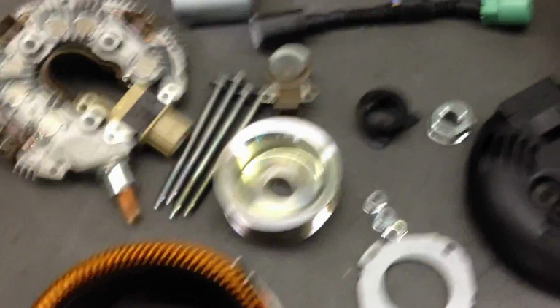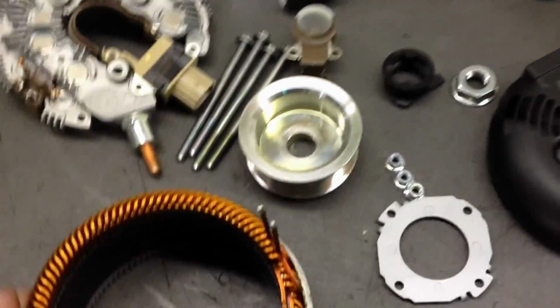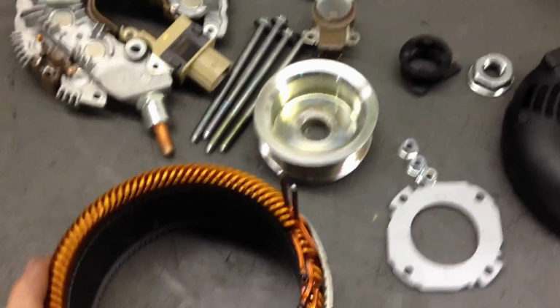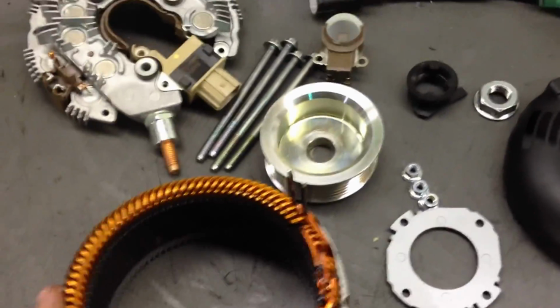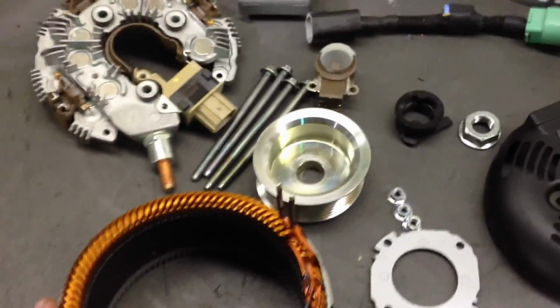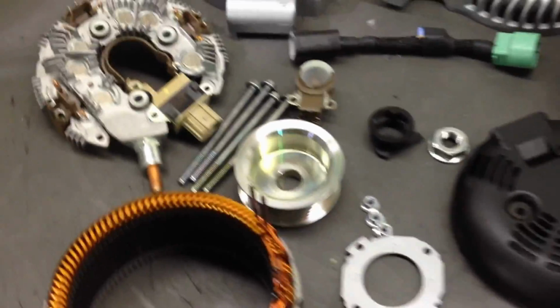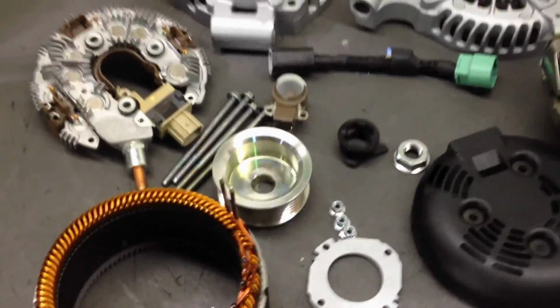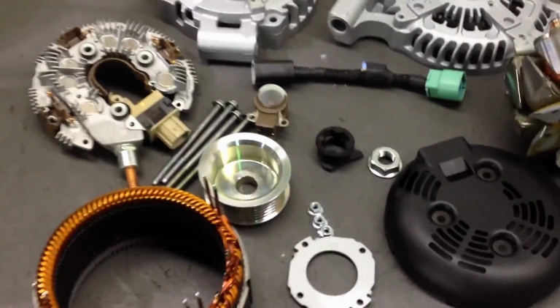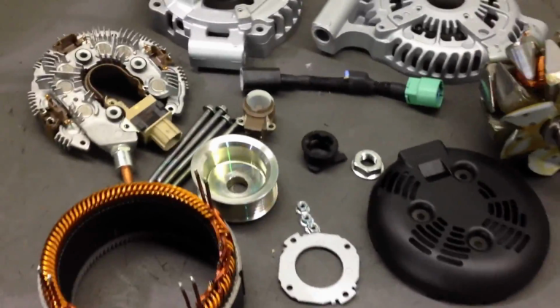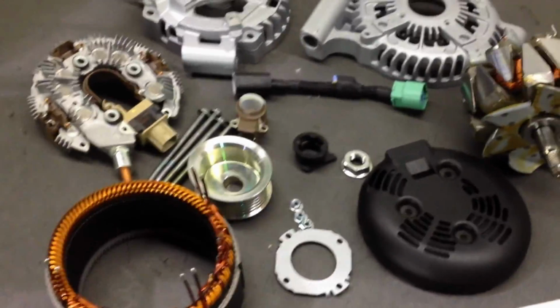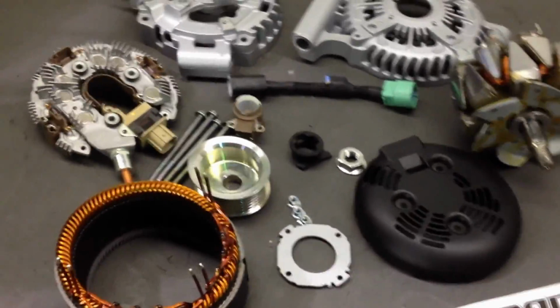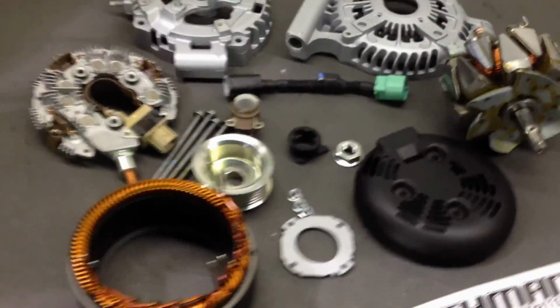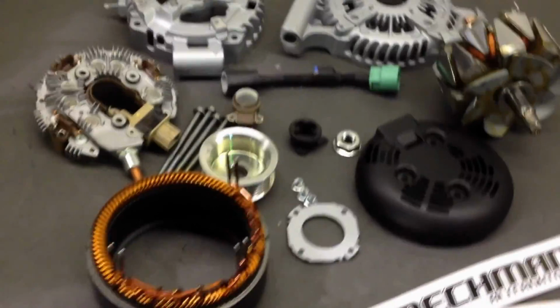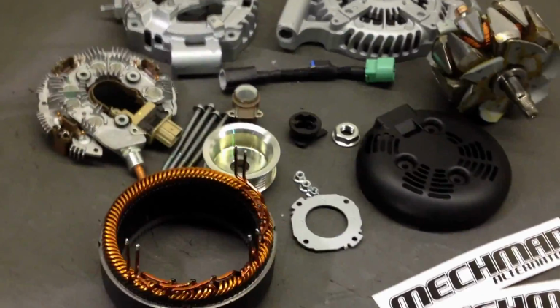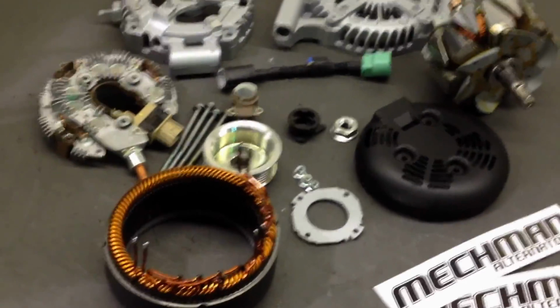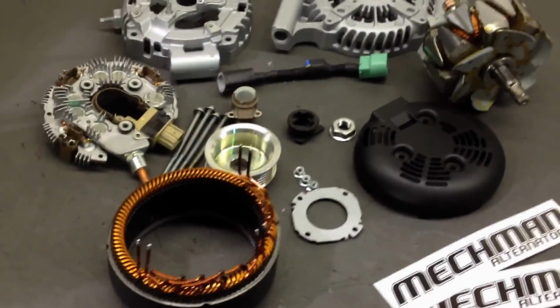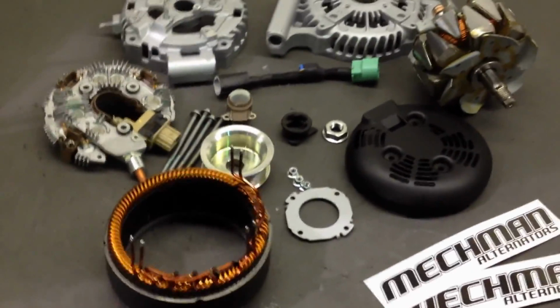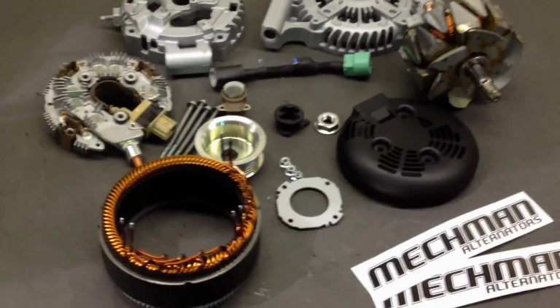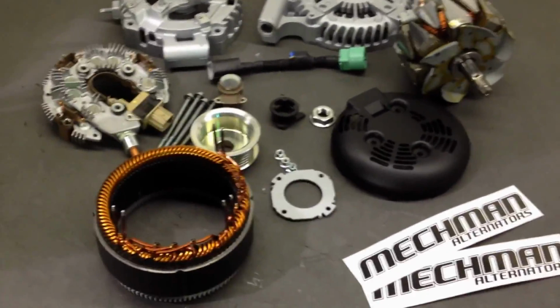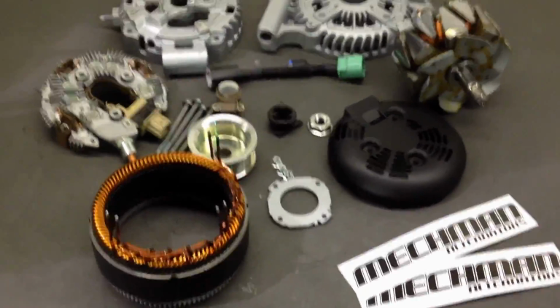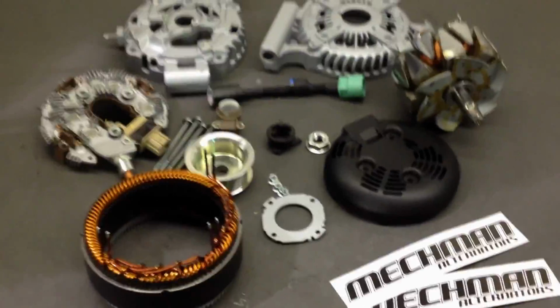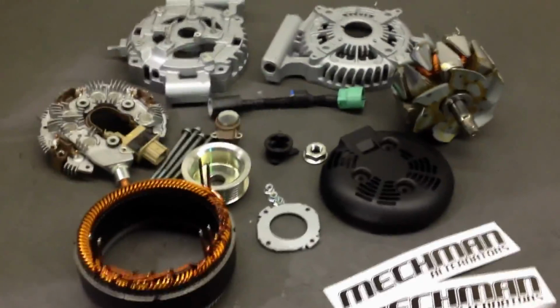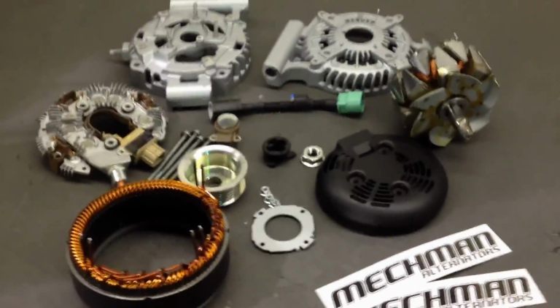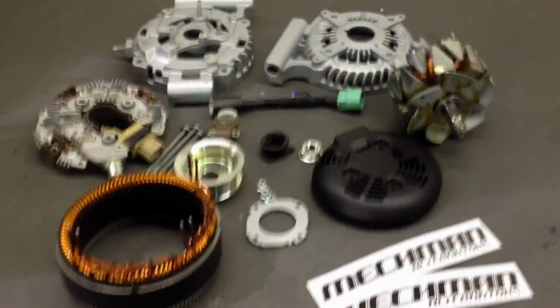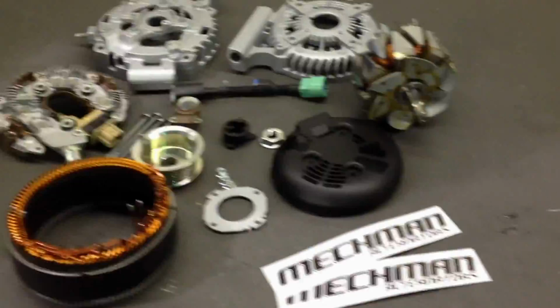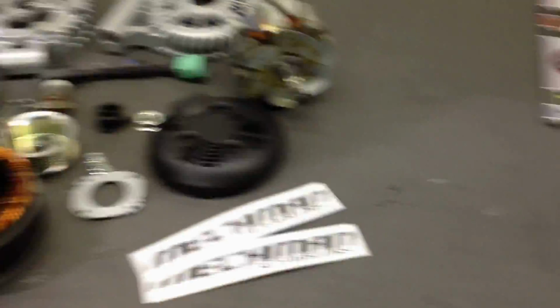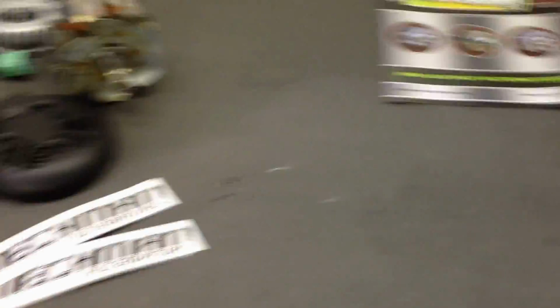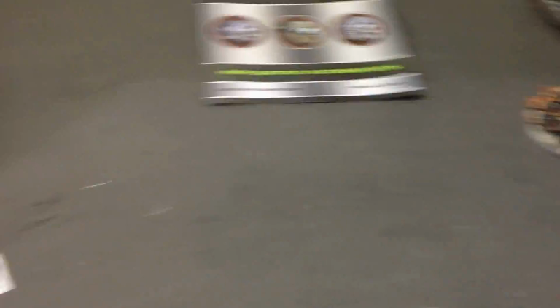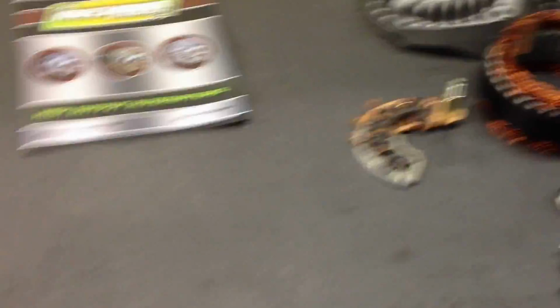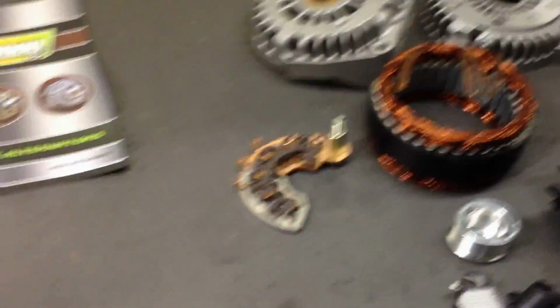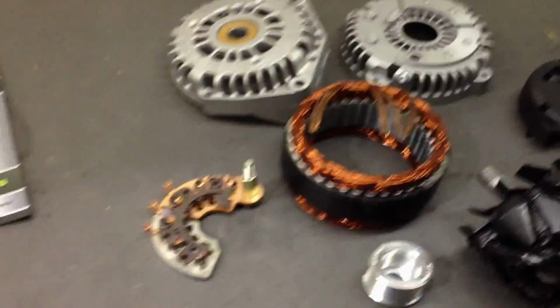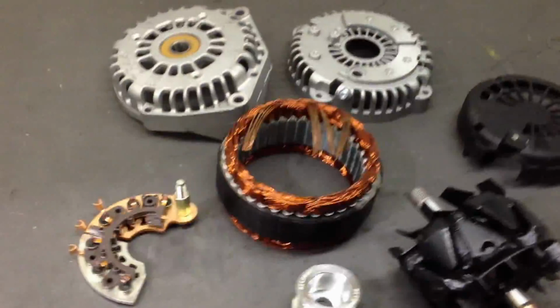Also, this unit features six phase technology. A lot of people ask what six phase is, so to kind of illustrate that we're going to compare it to a conventional three phase alternator.